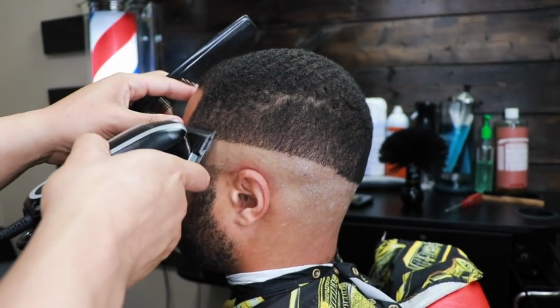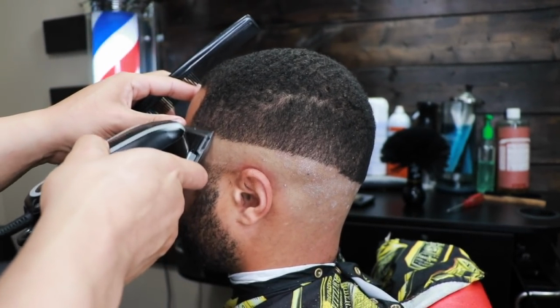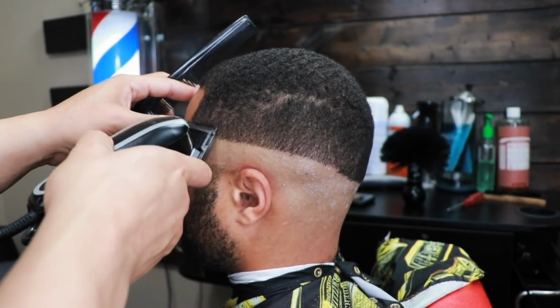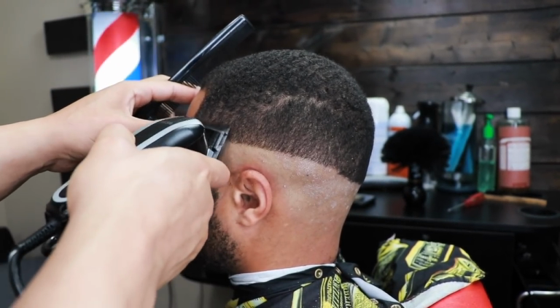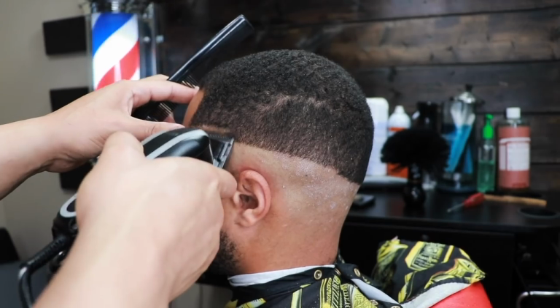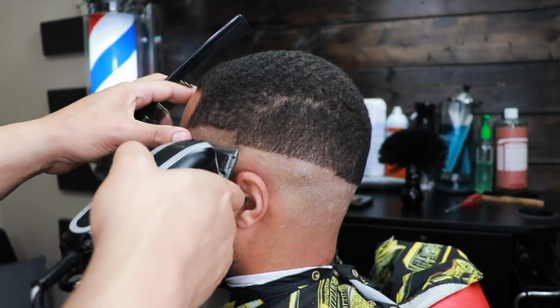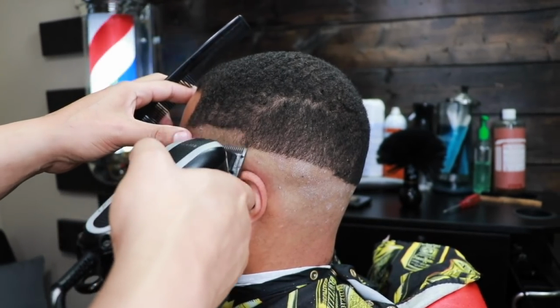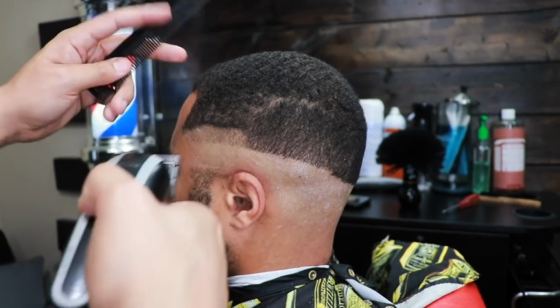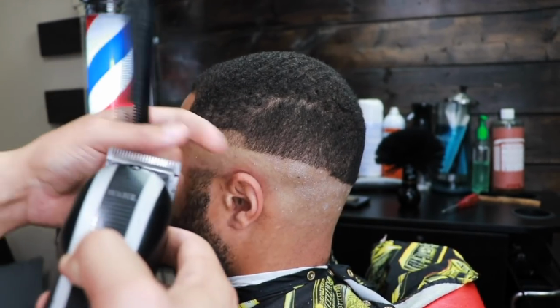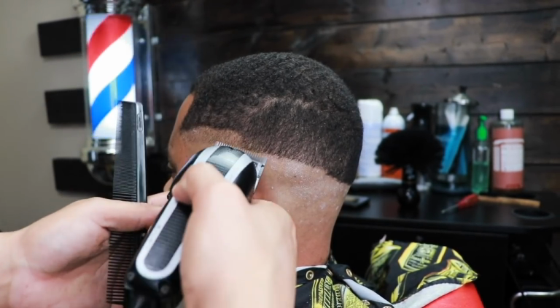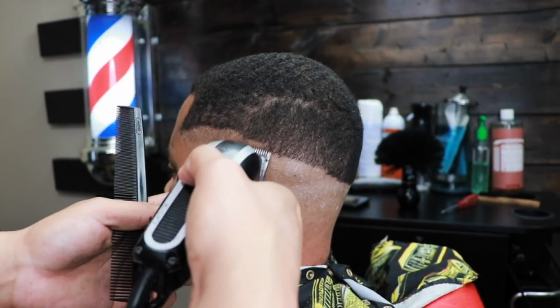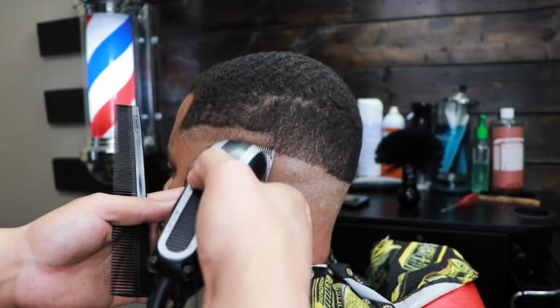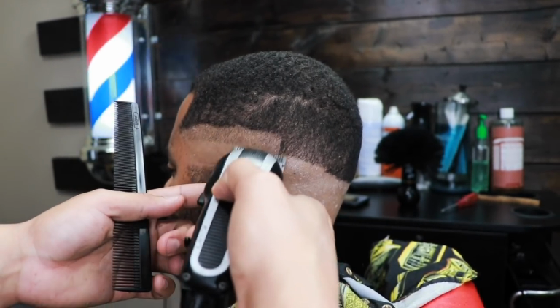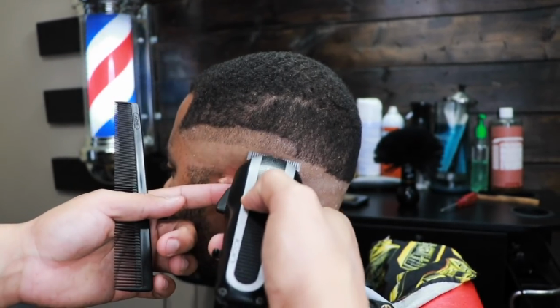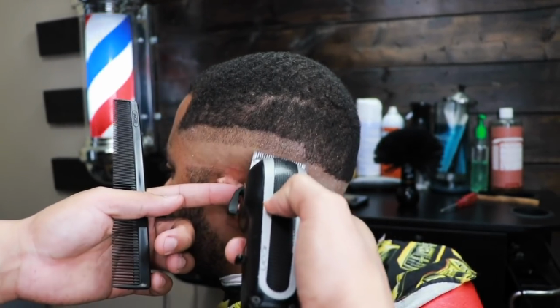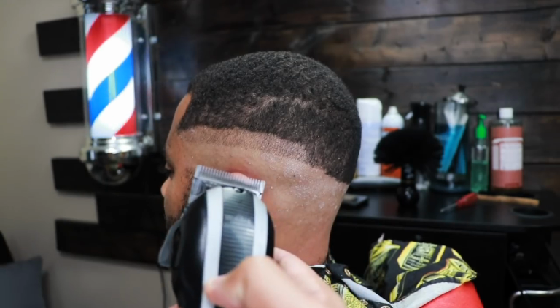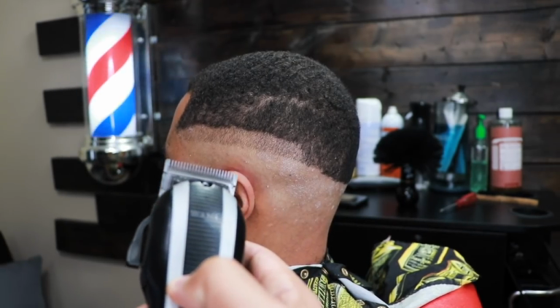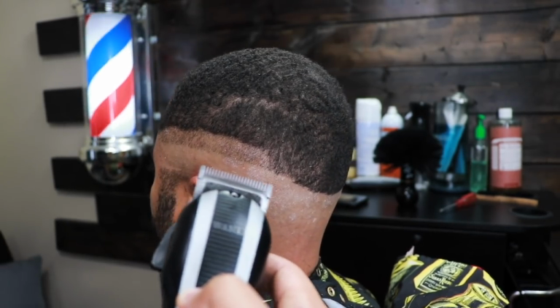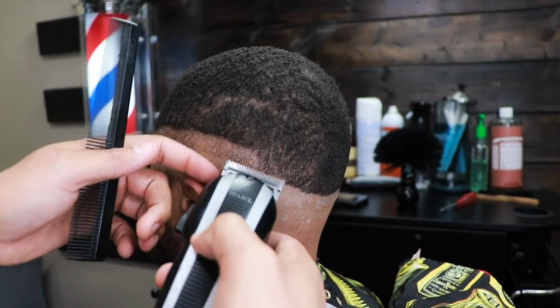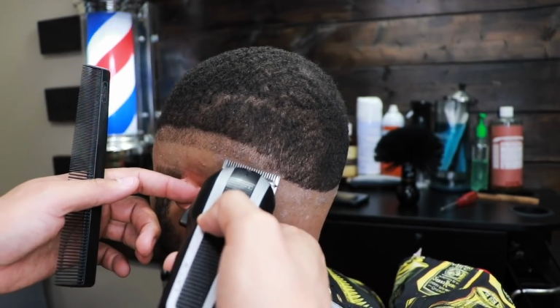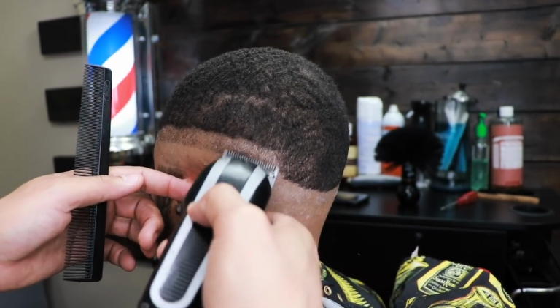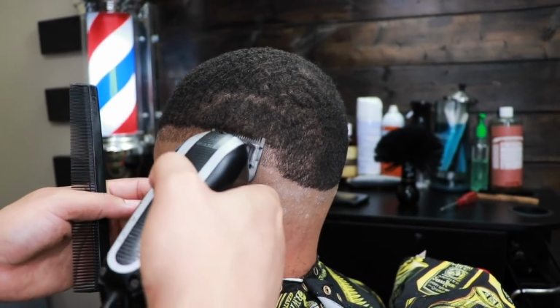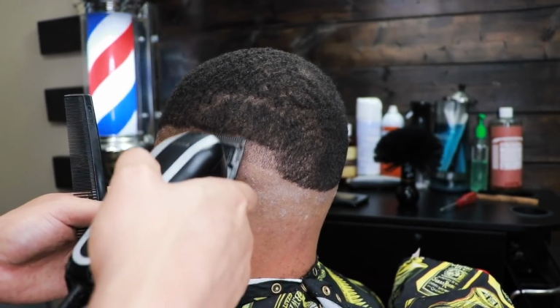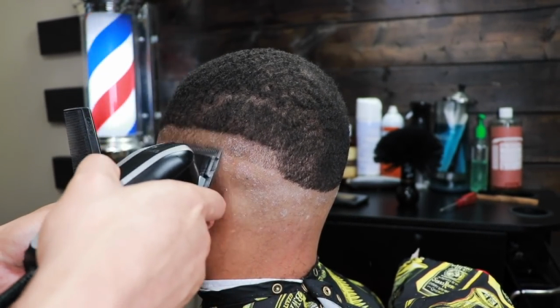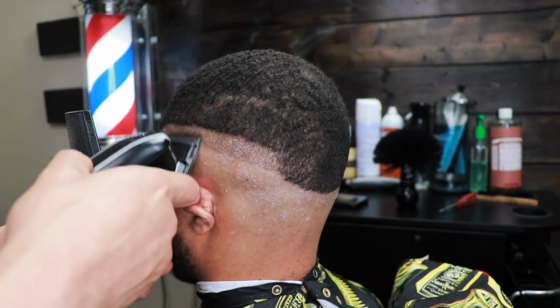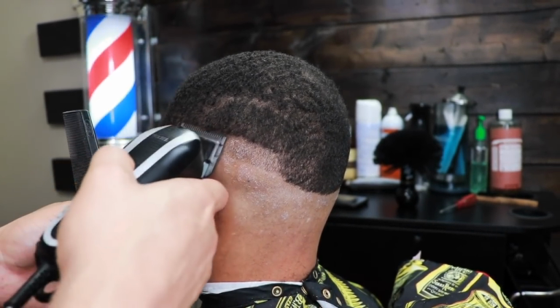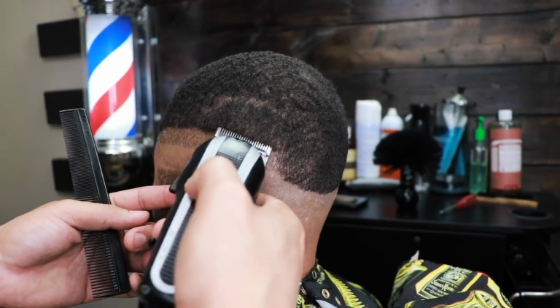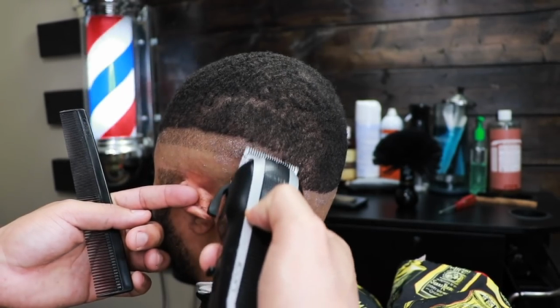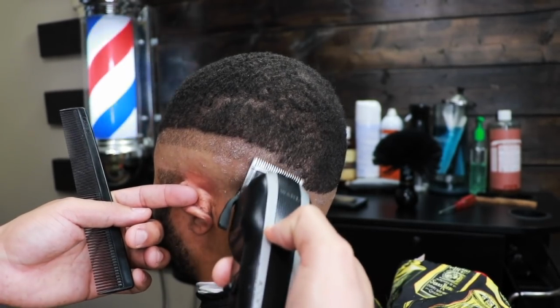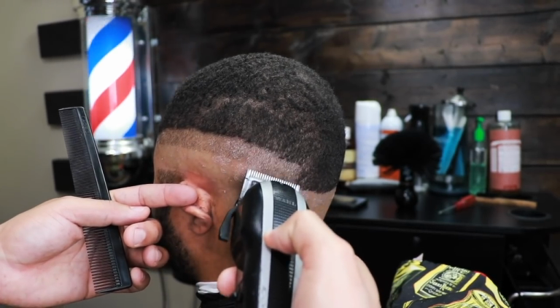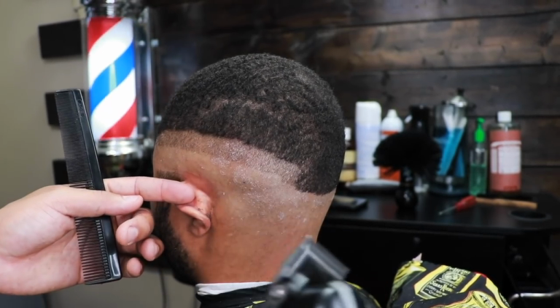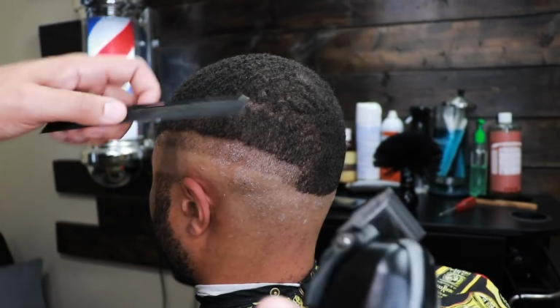We're going to repeat the same exact steps on this side. I wanted to show you a different angle so you can see how I hold the clipper against the head. If that angle was helpful, comment below and I'll continue to use it in future videos.